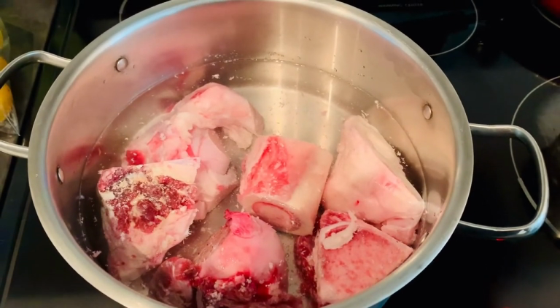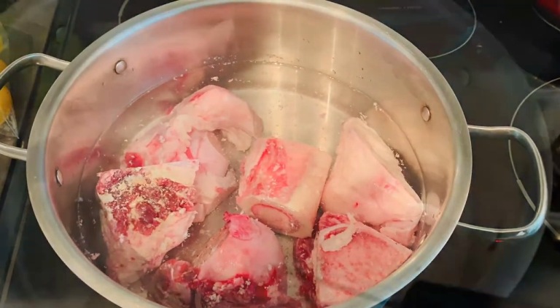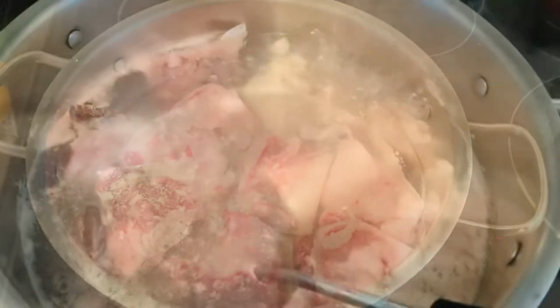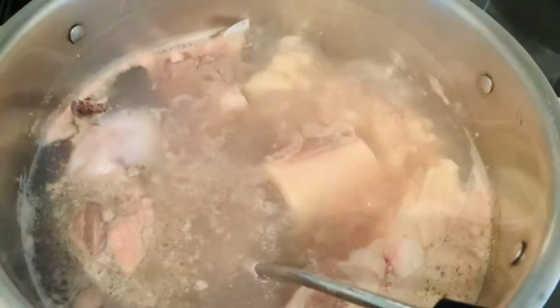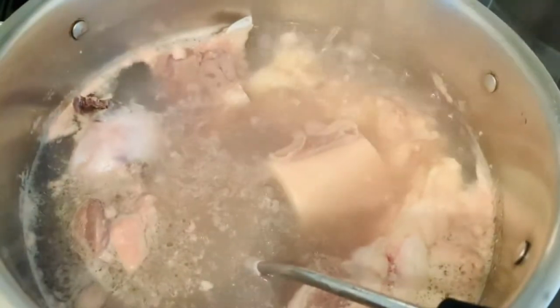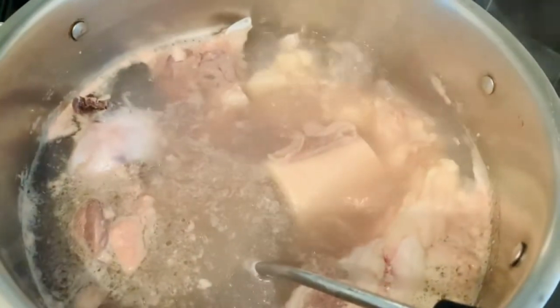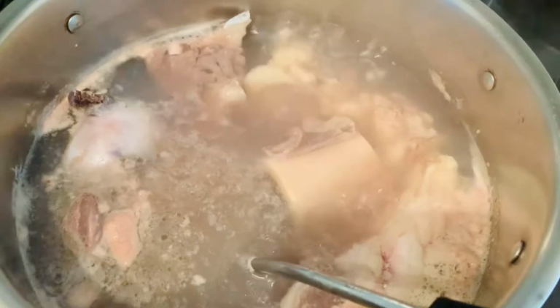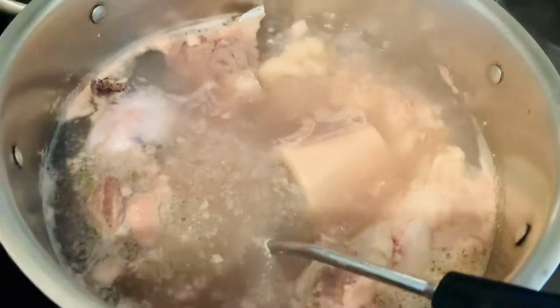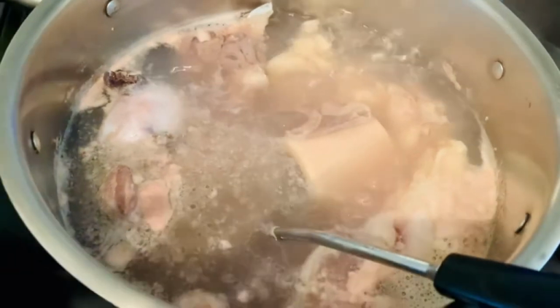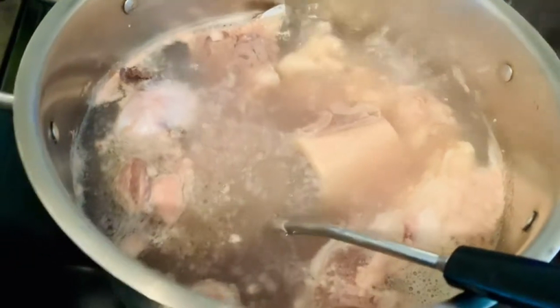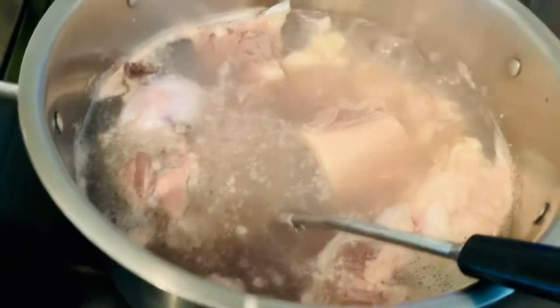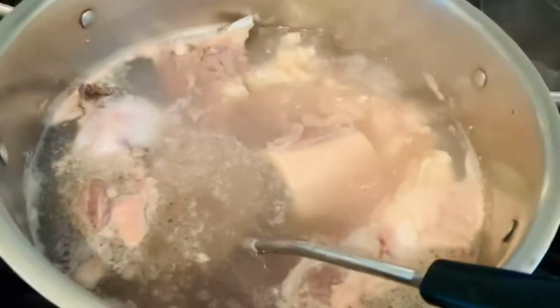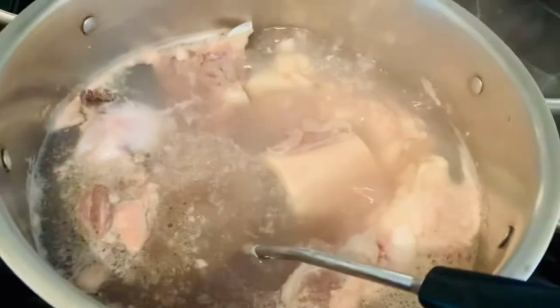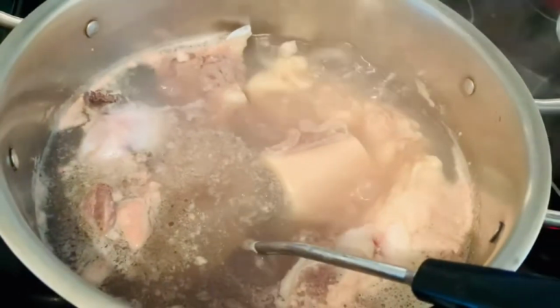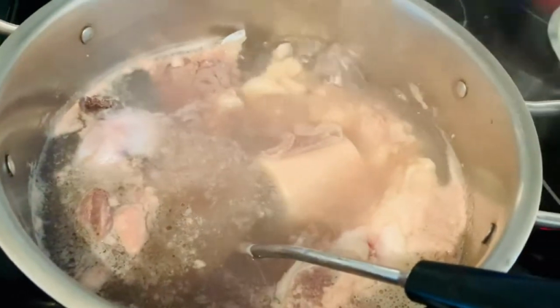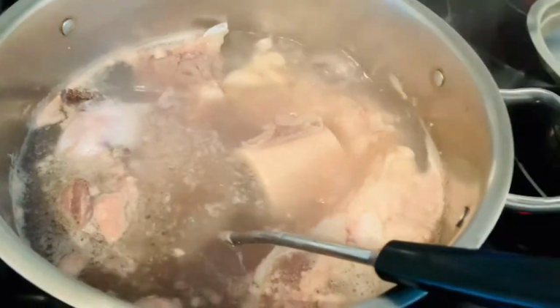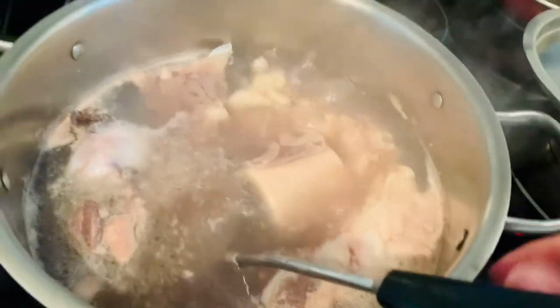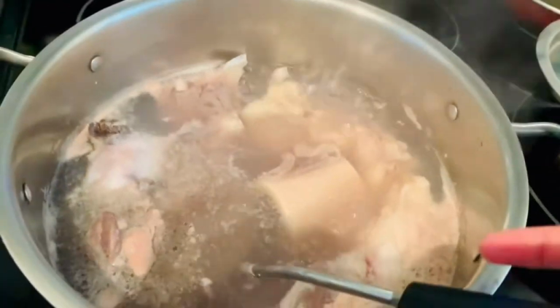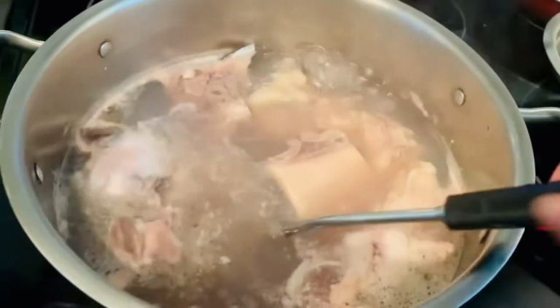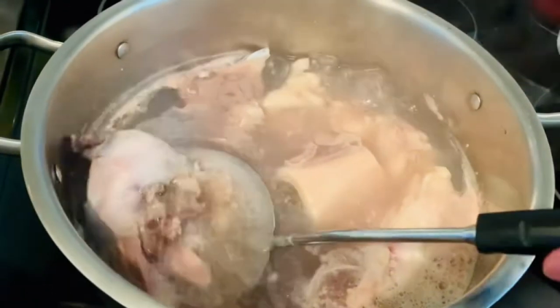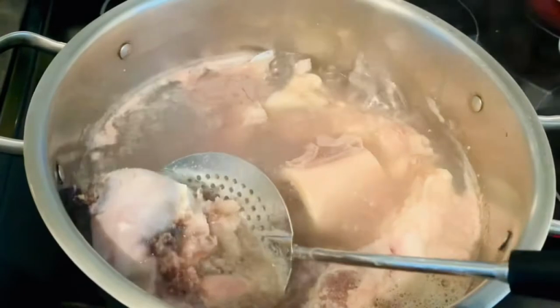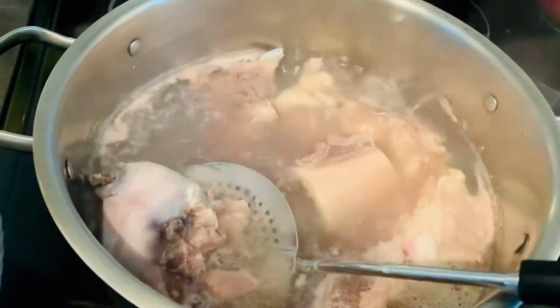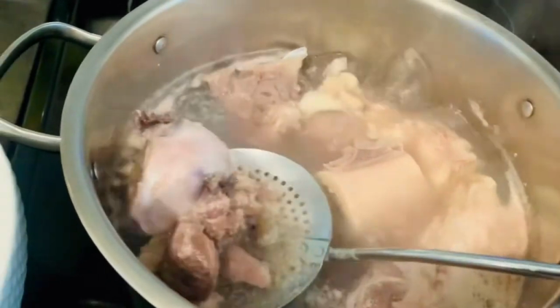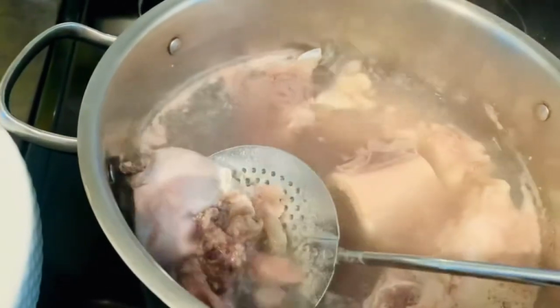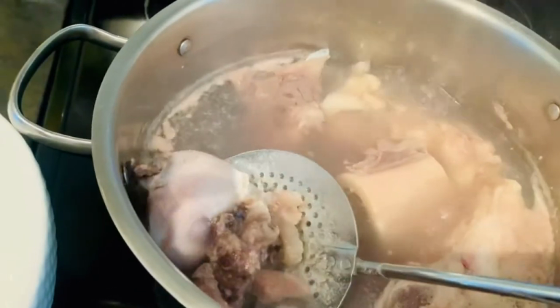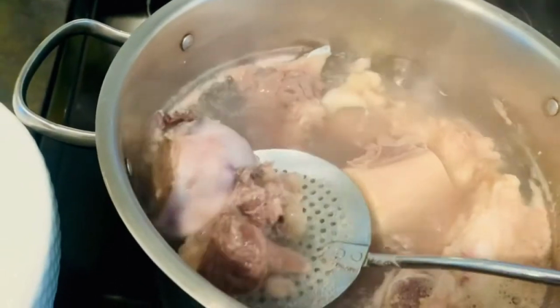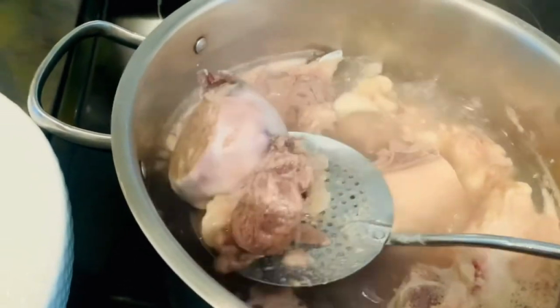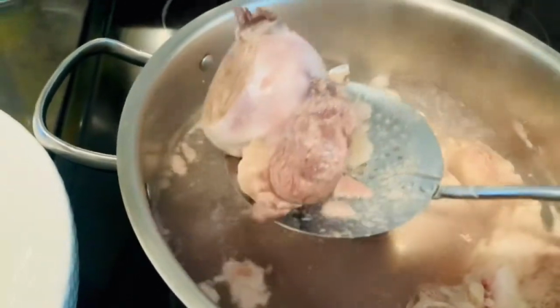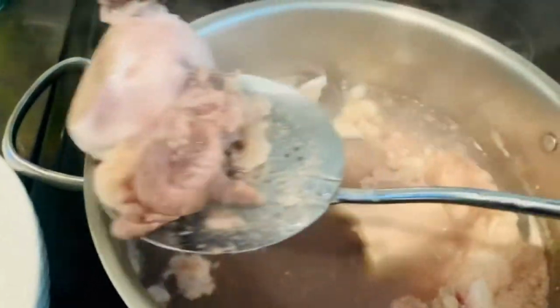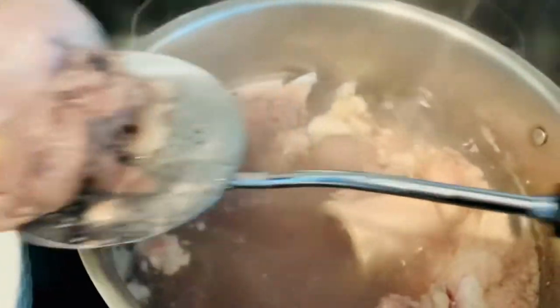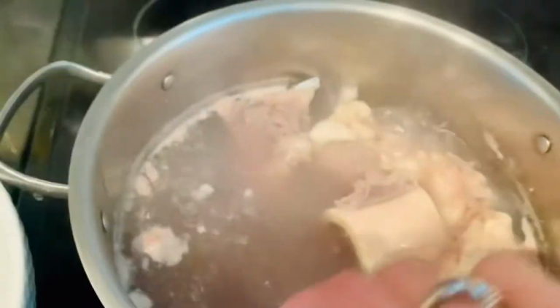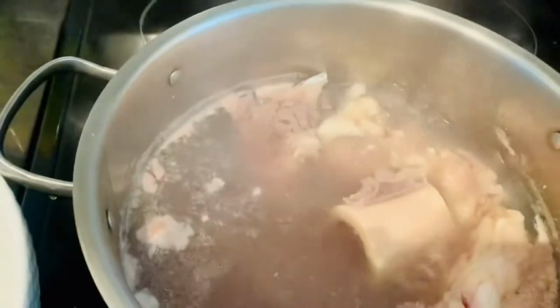Bring the bones to boil — green bones to boil — then set the bones aside and throw out the water.